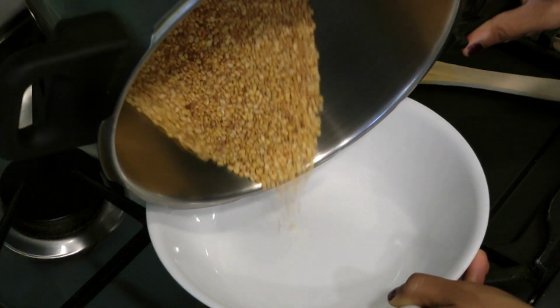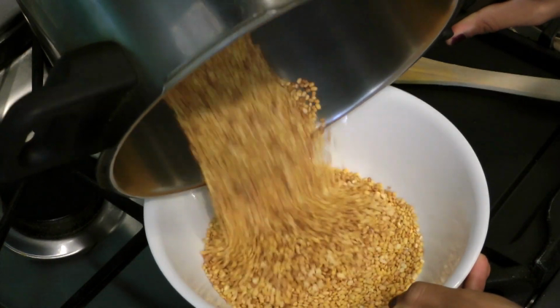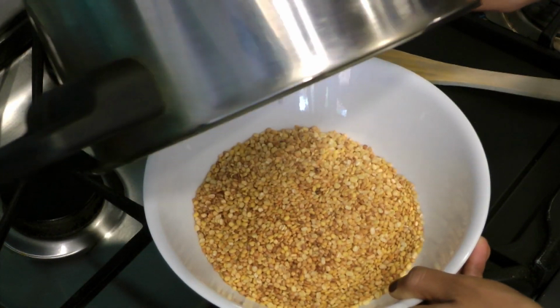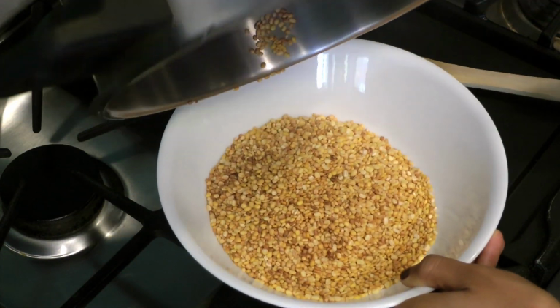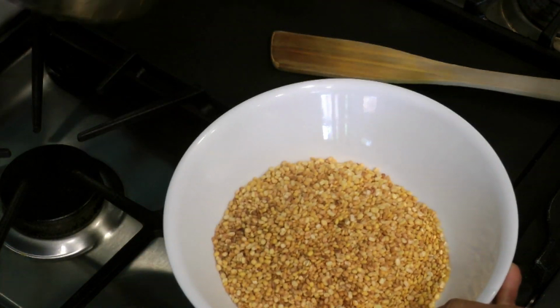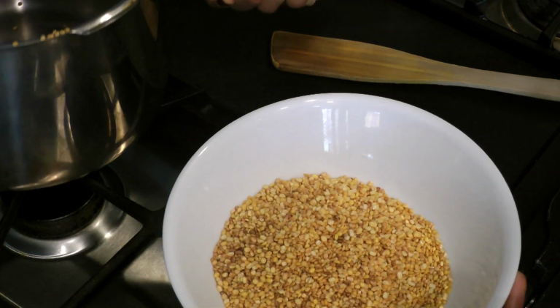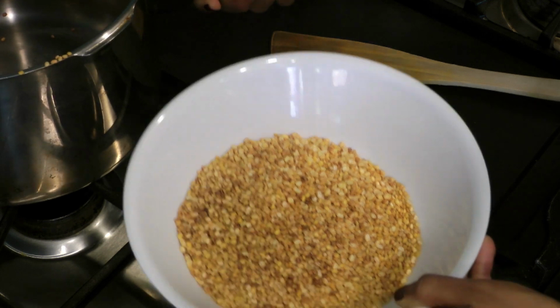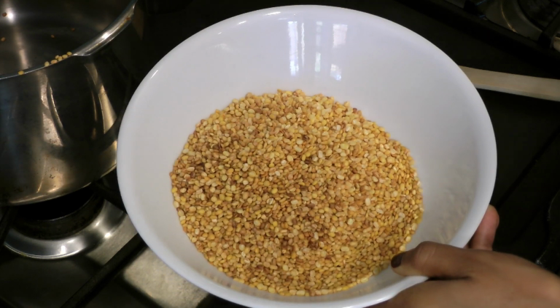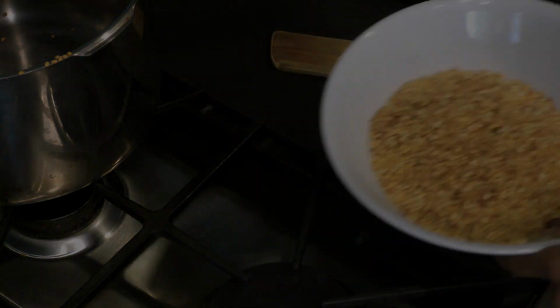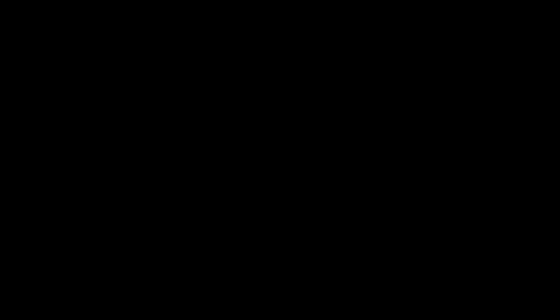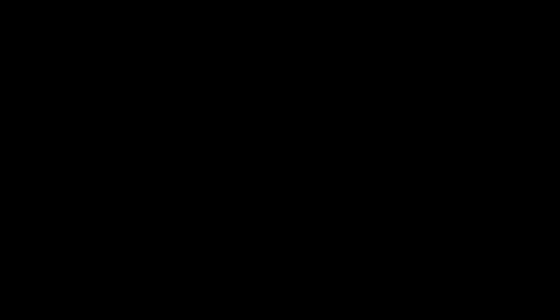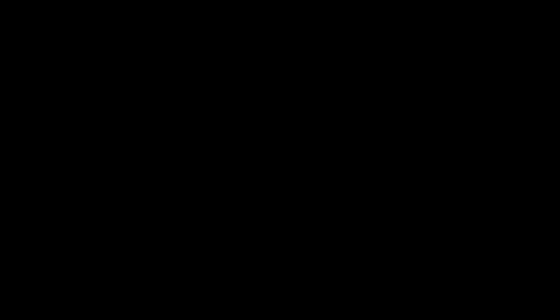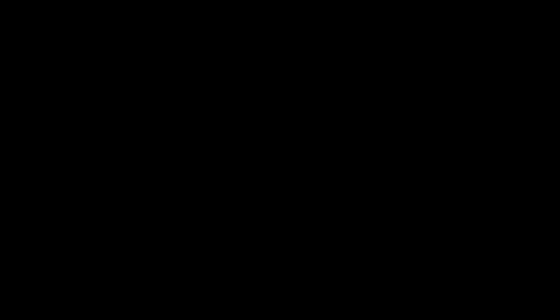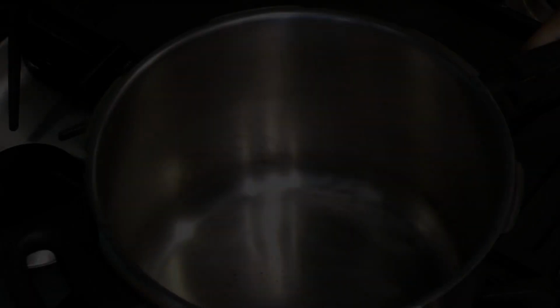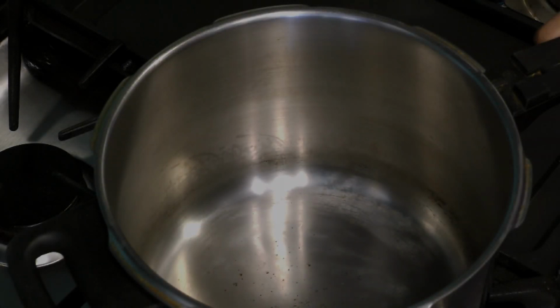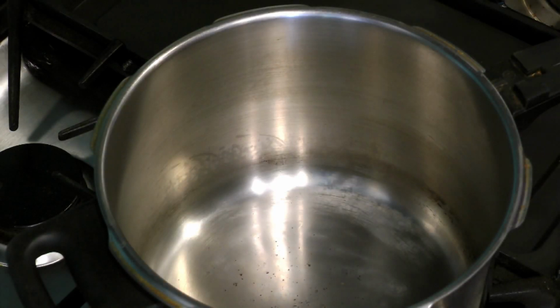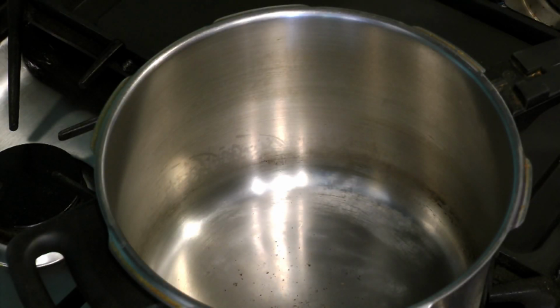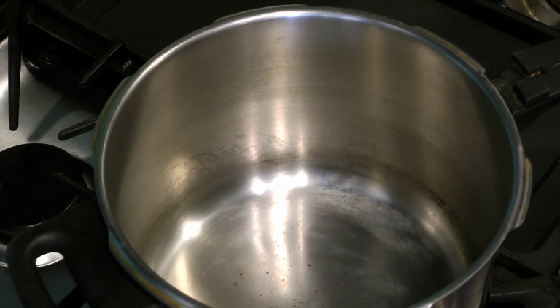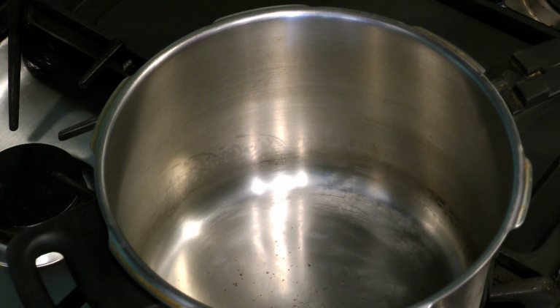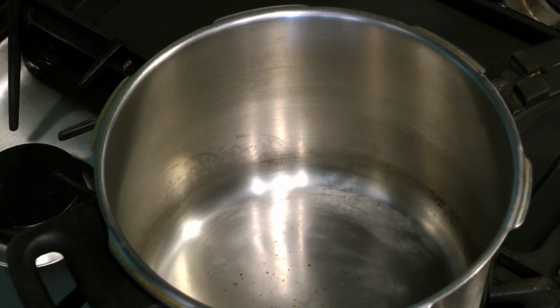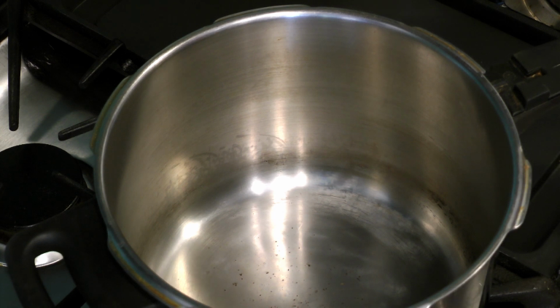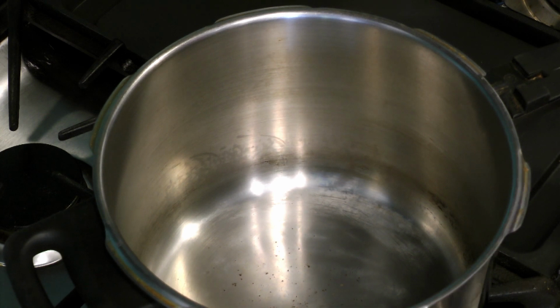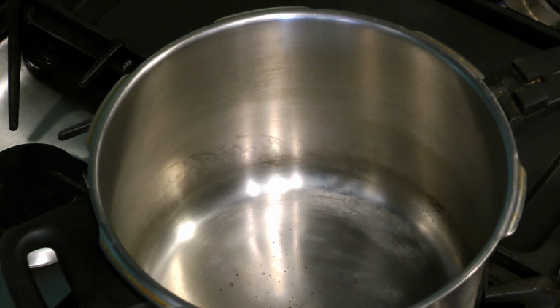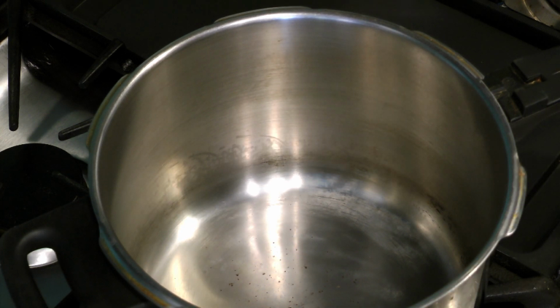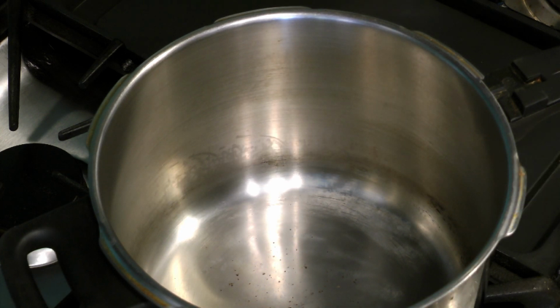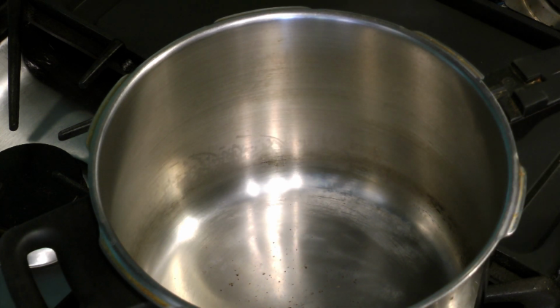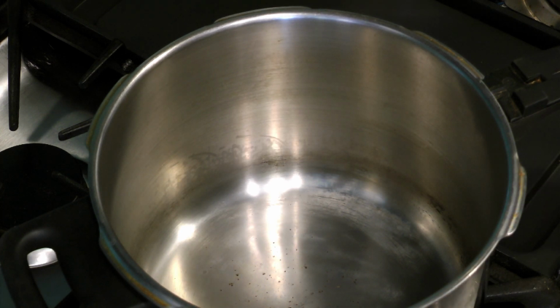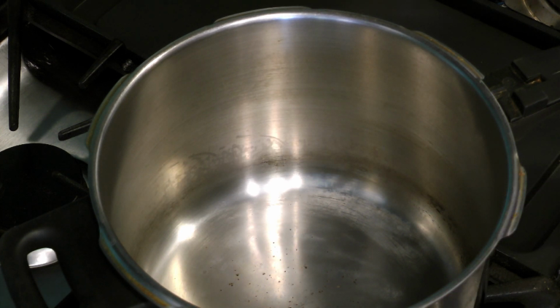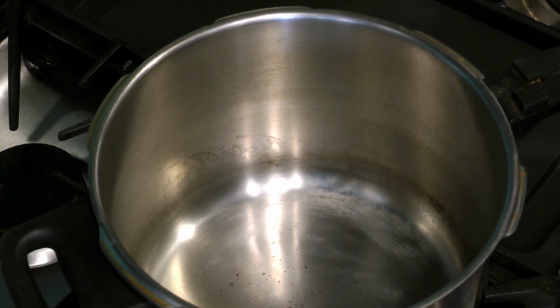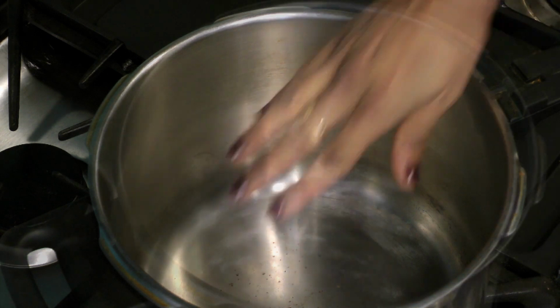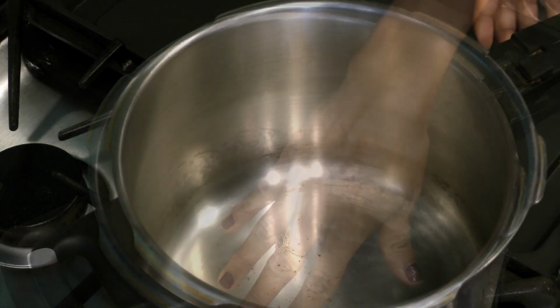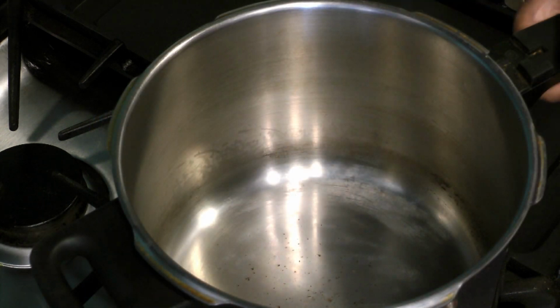Pour the roasted dal into a bowl. Let the pressure cooker cool down, and then carefully wash the beans a couple of times with water, making sure that you drain them each time, and set that aside. At this point if you feel like you need to wash the pressure cooker, you can. Then wipe the inside dry and put it back on the stove.